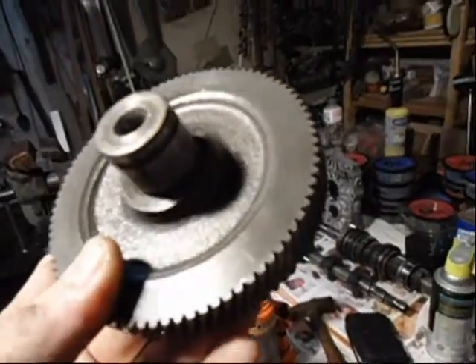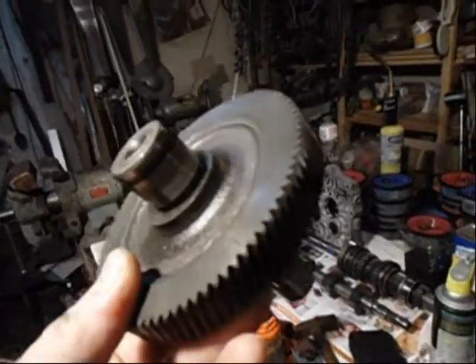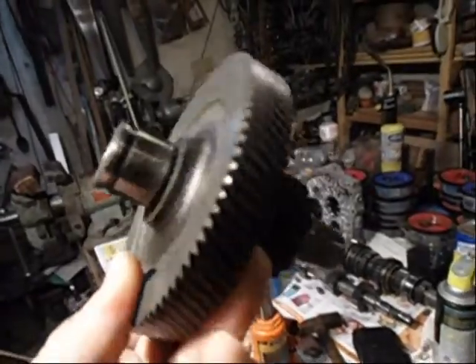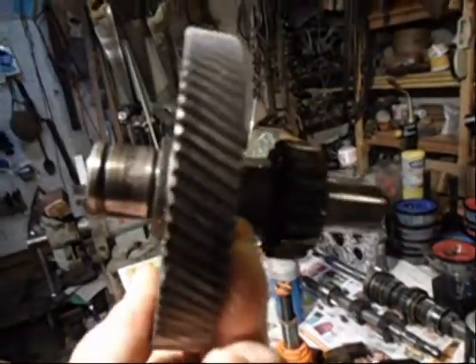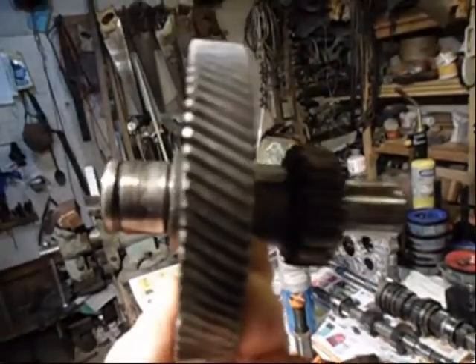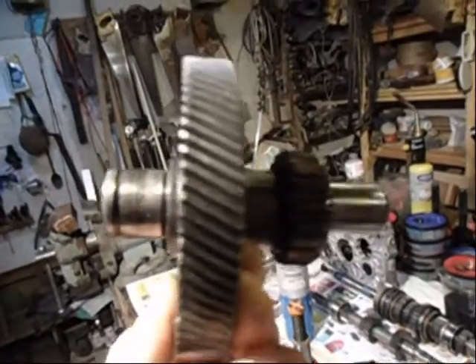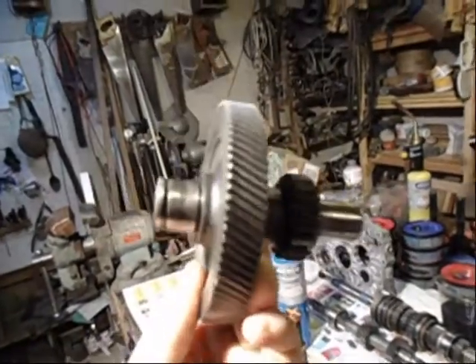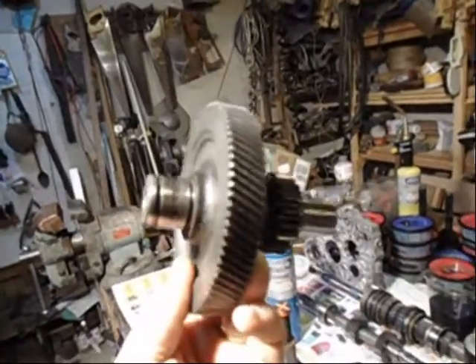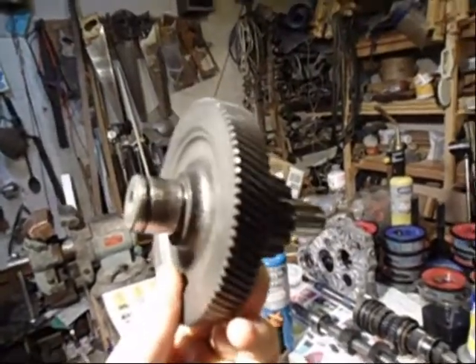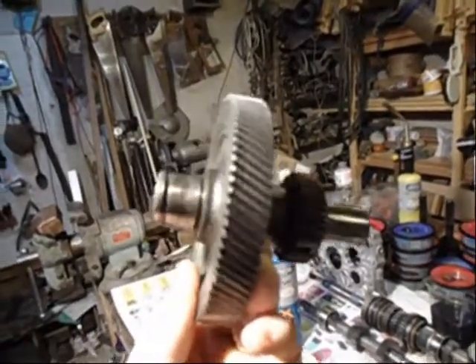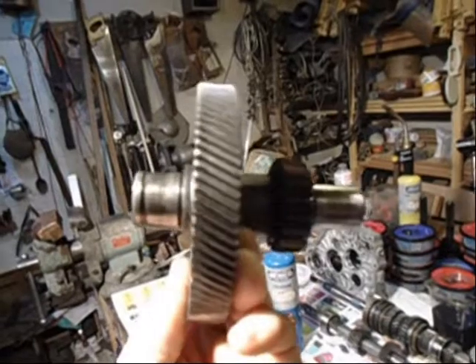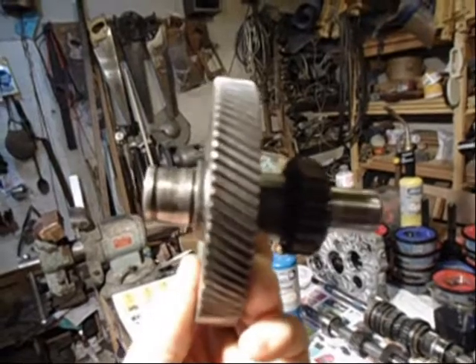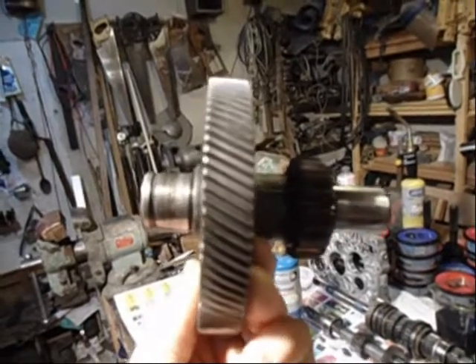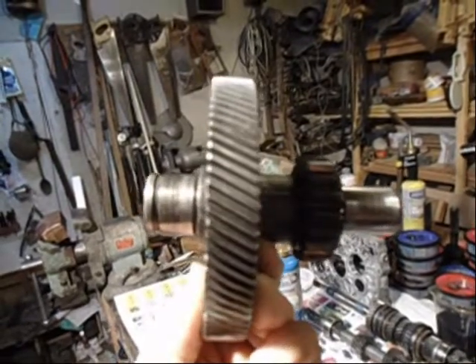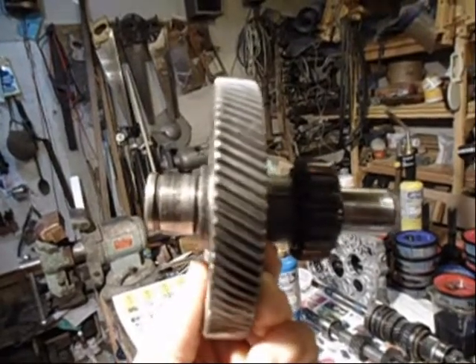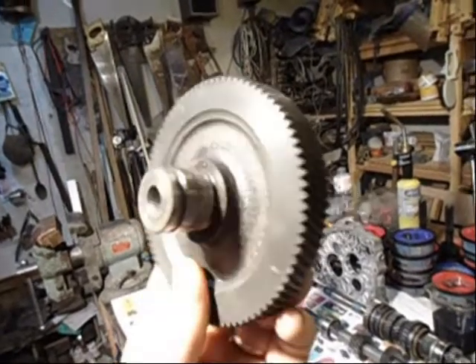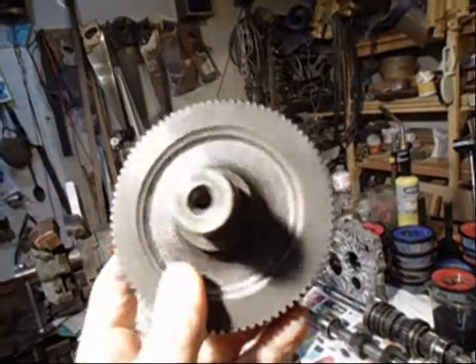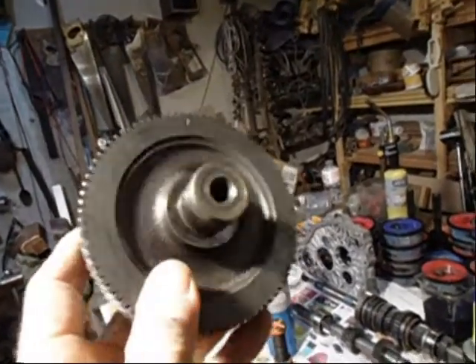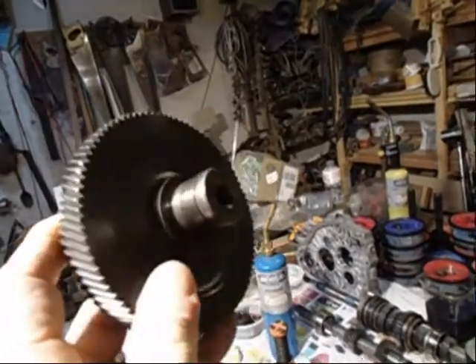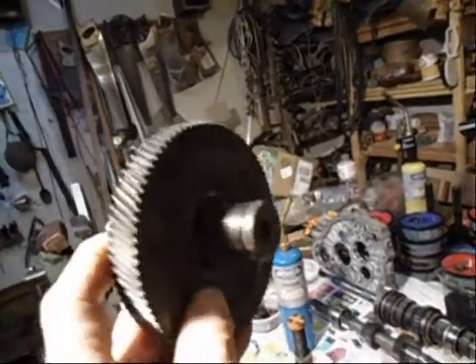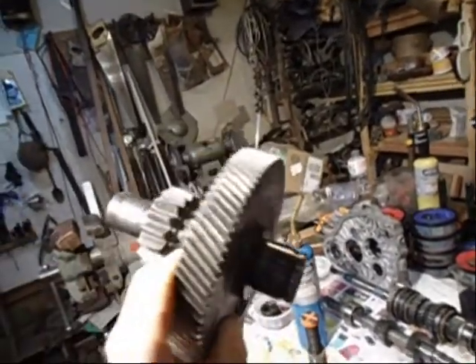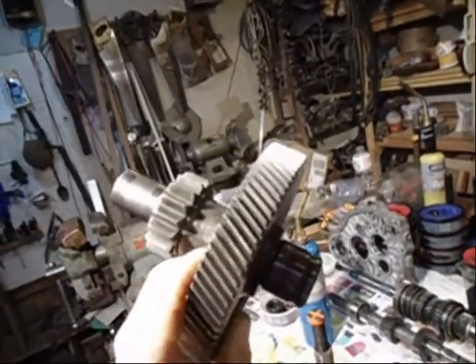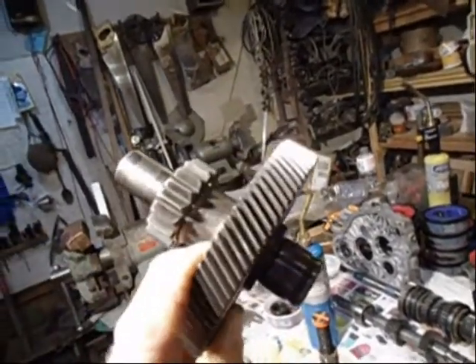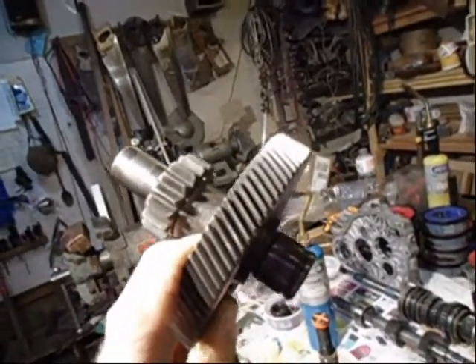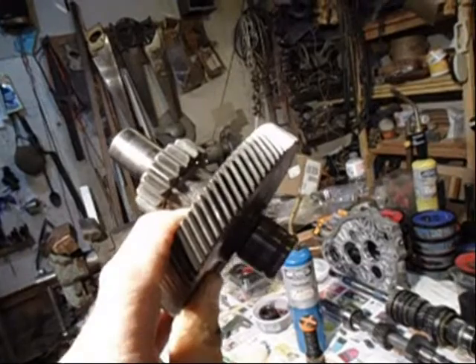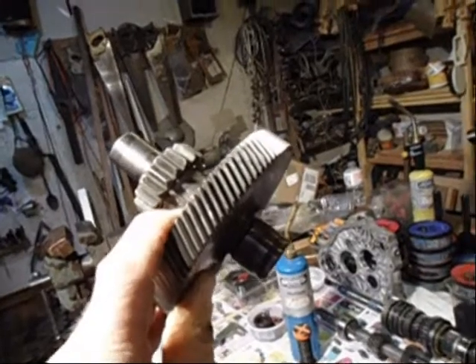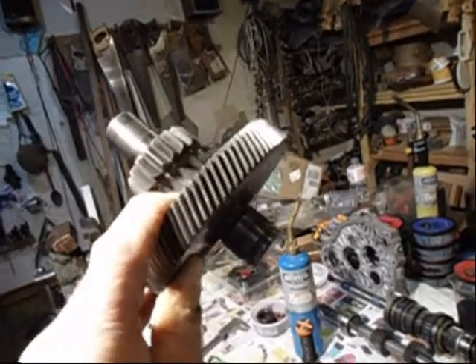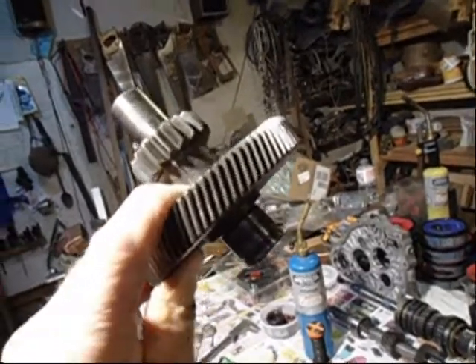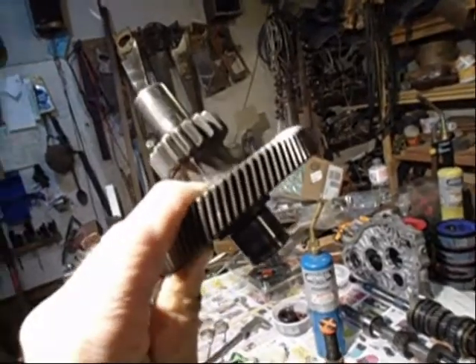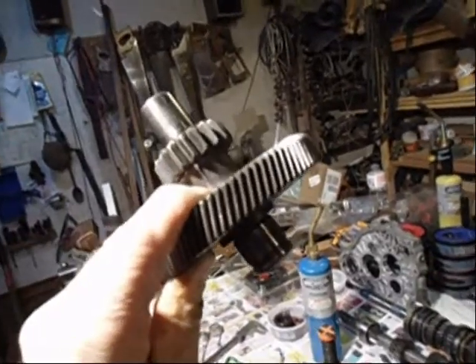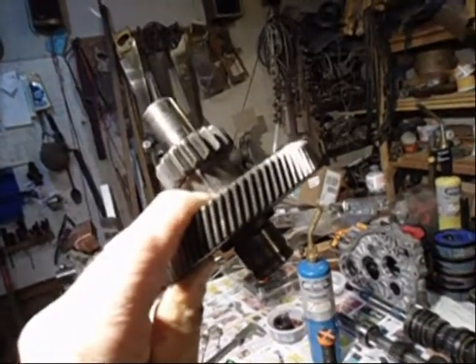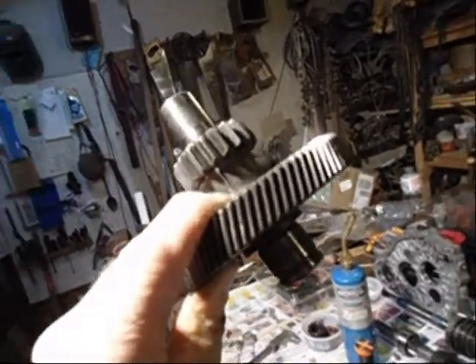The next thing in line is the idler gear. This is for Peter's transmission. His is broken, and I have this one — one of my spare parts.